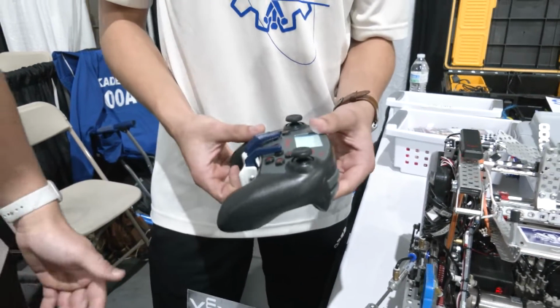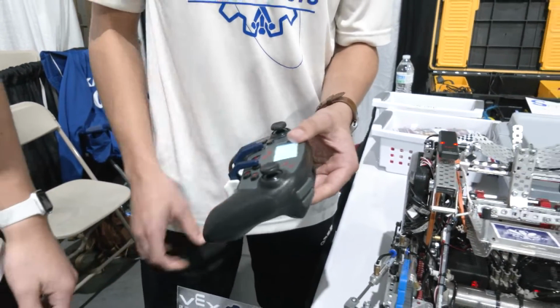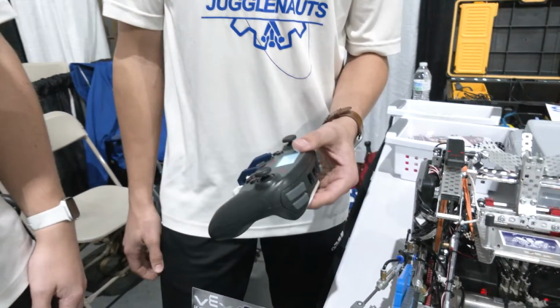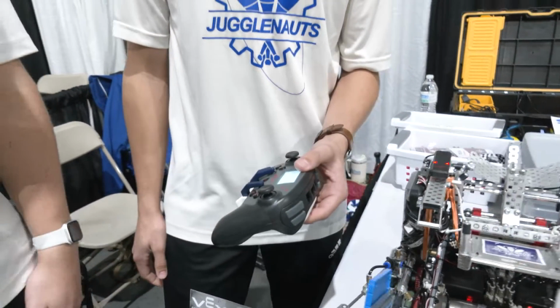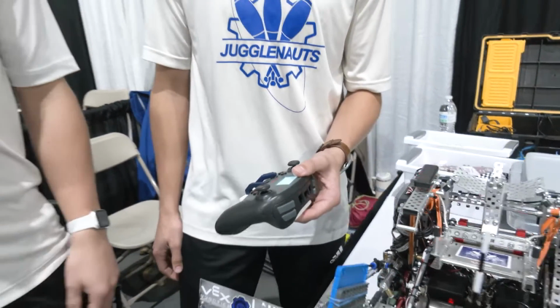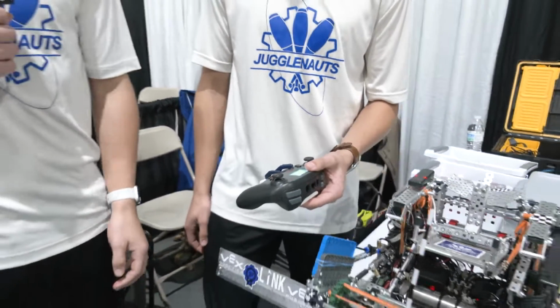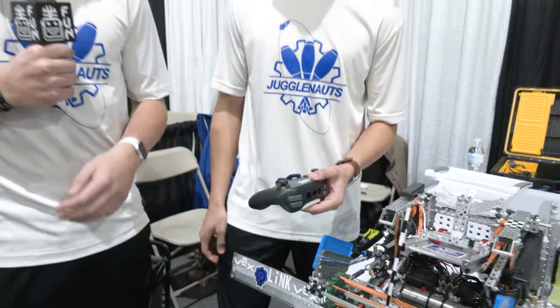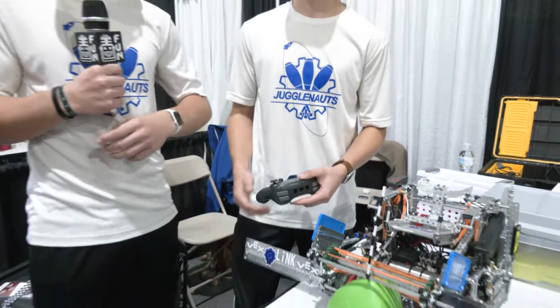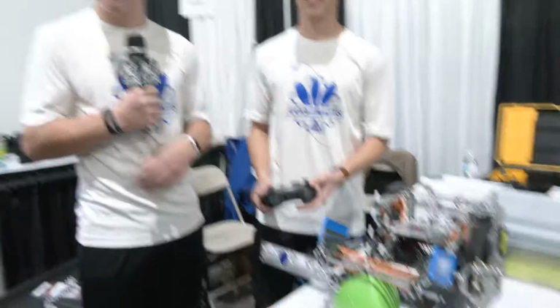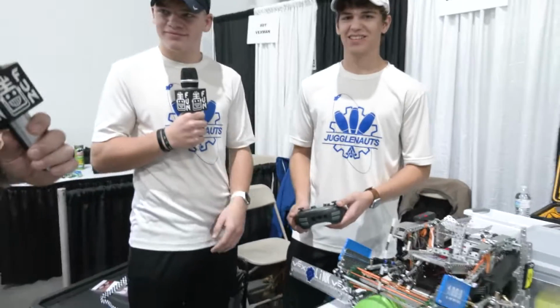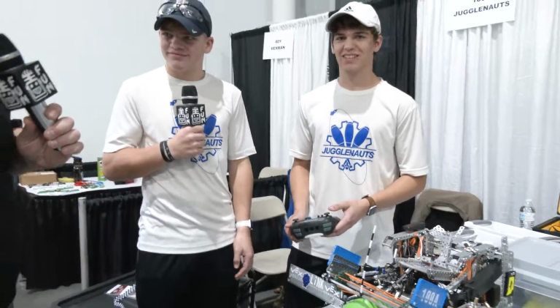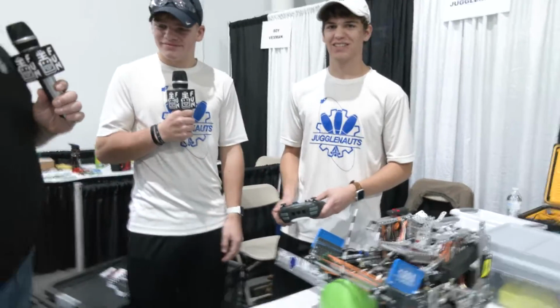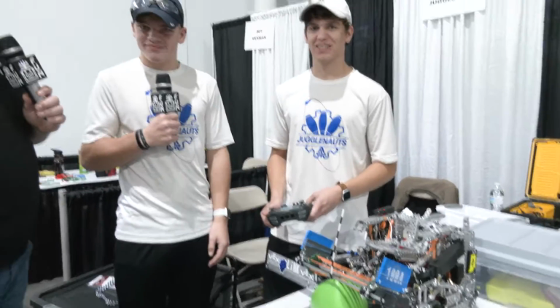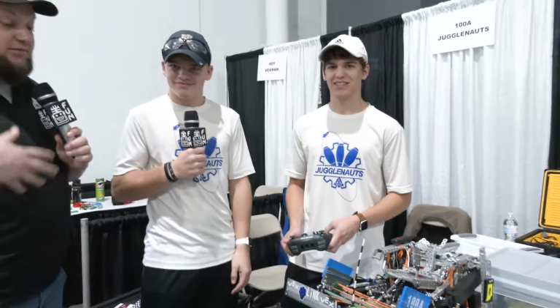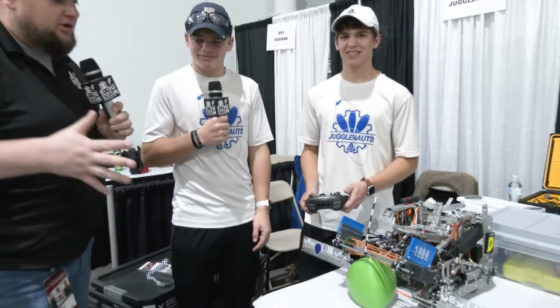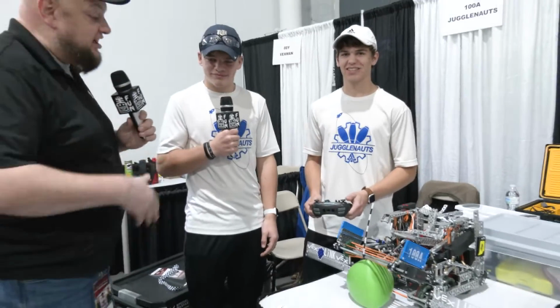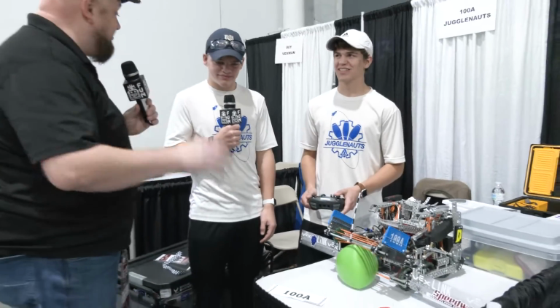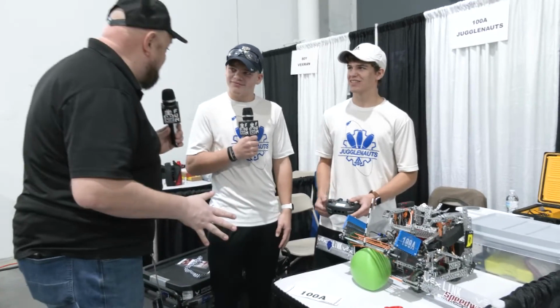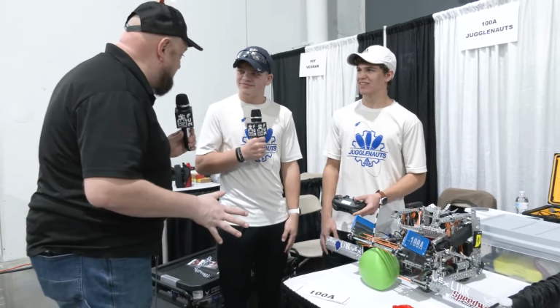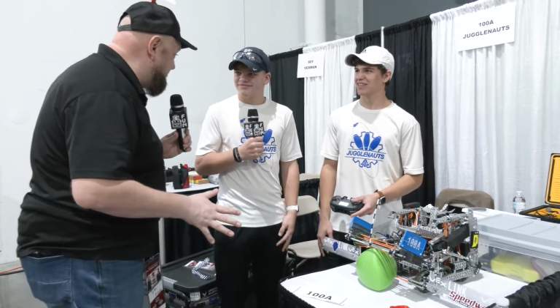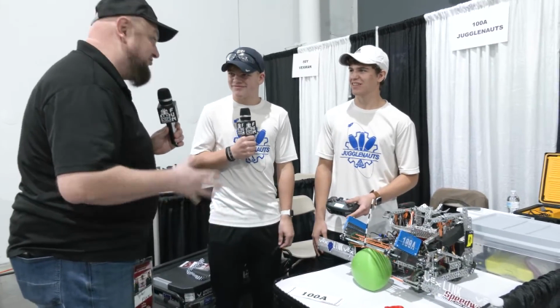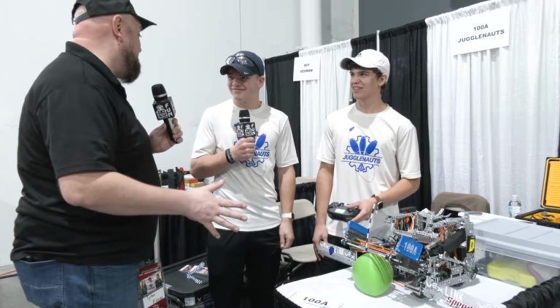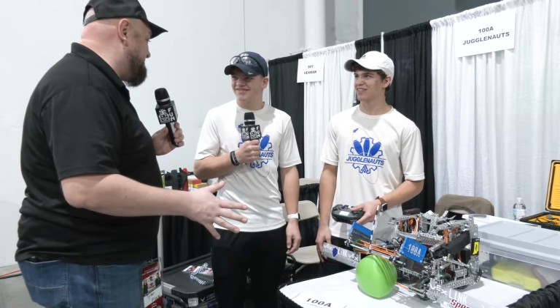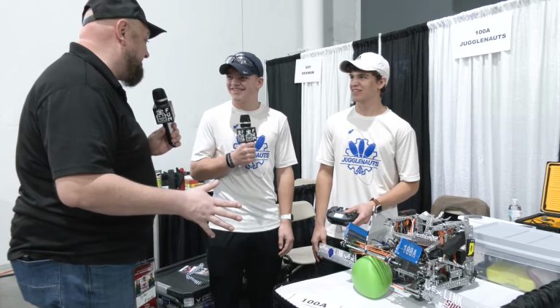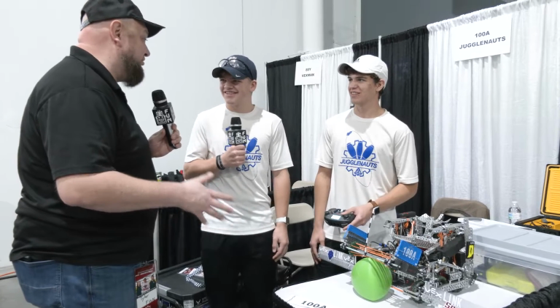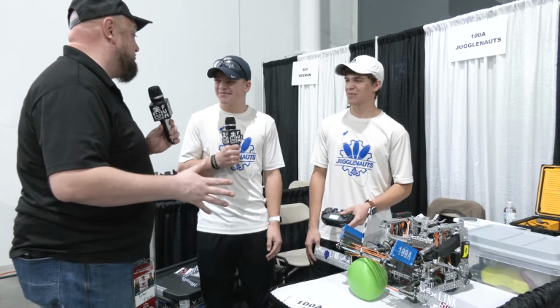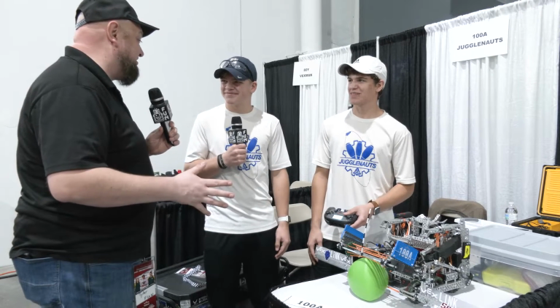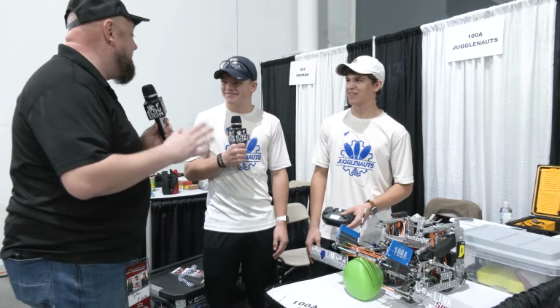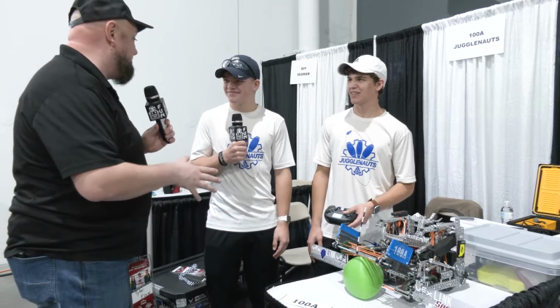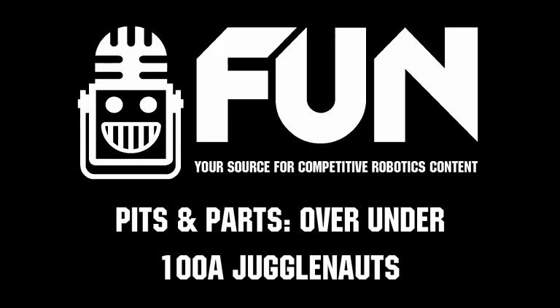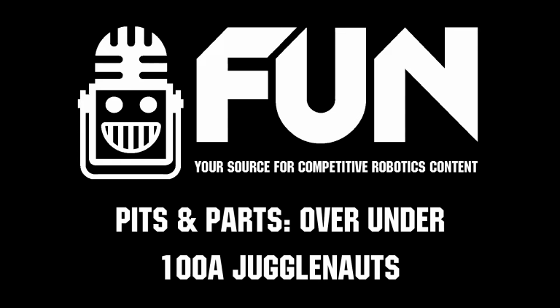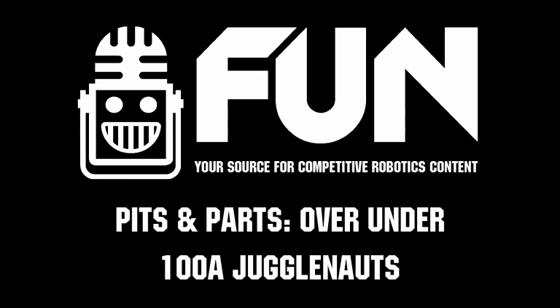Jugglenauts, thank you so much for taking the time to tell us more about your team and your robot. I can't wait to see how you do here at Speedway — I know you're expecting big things. Good luck the rest of the season and here at Speedway as well. Thanks a lot.